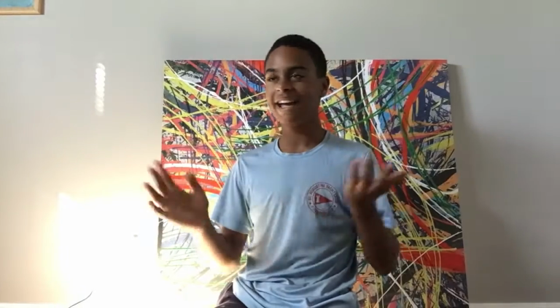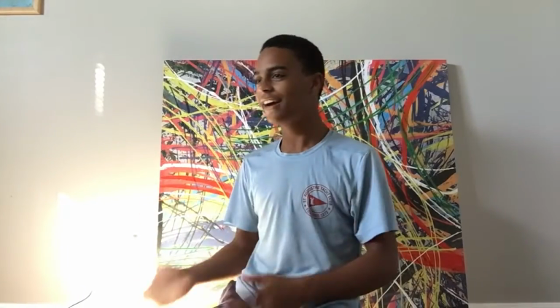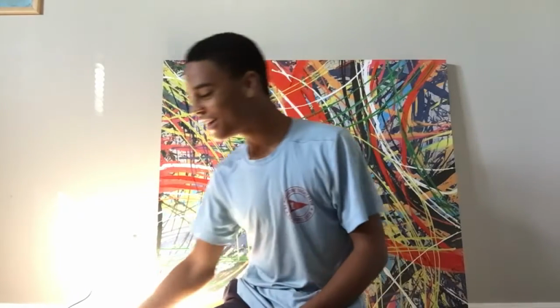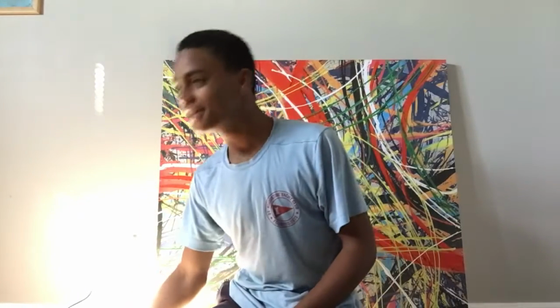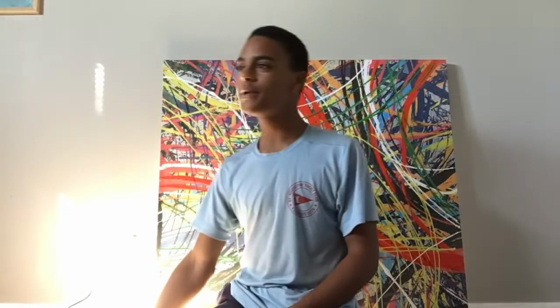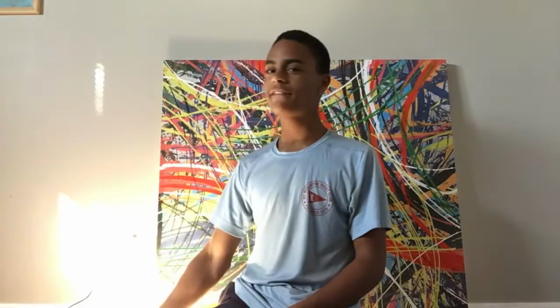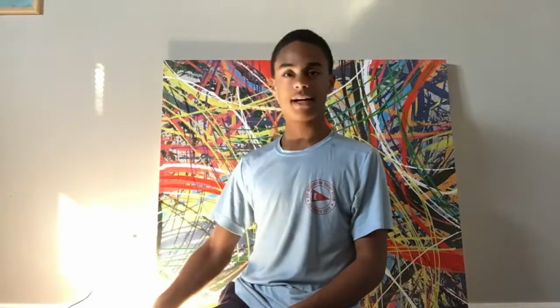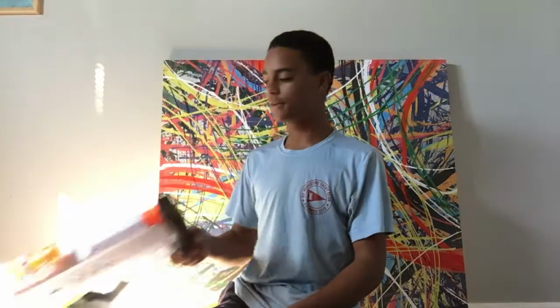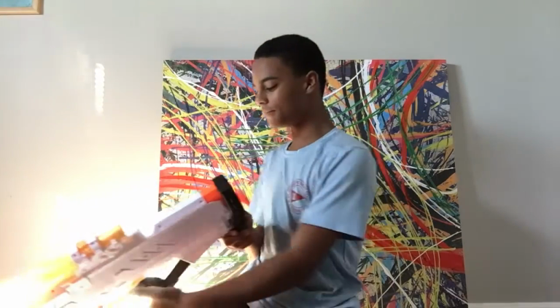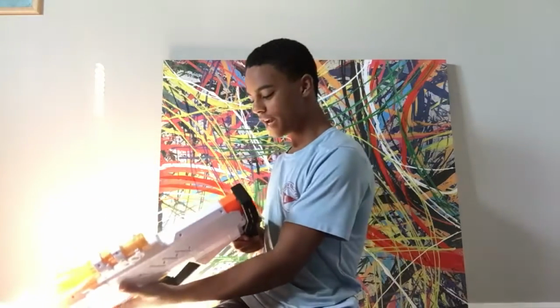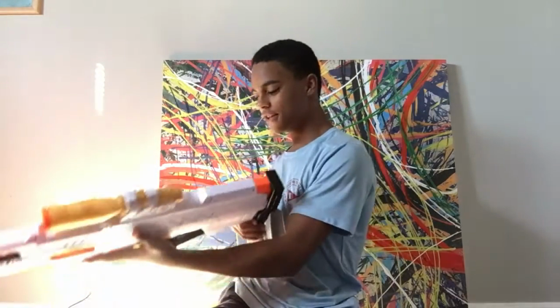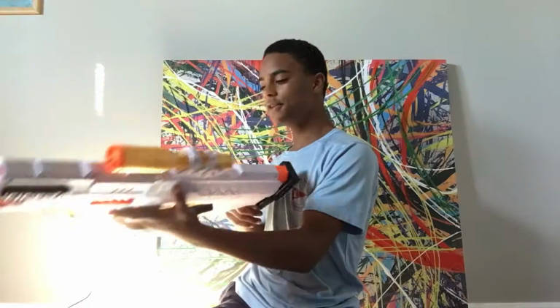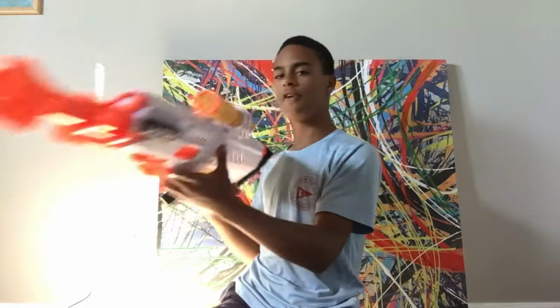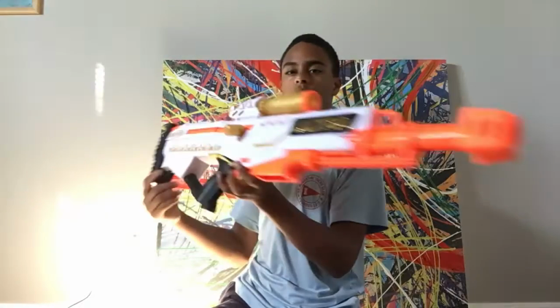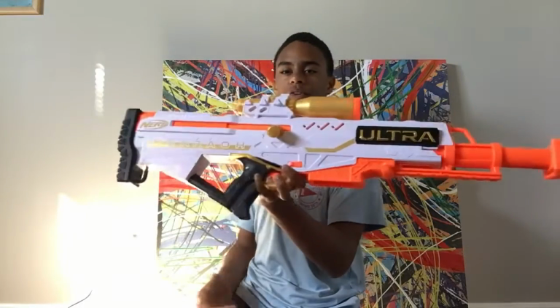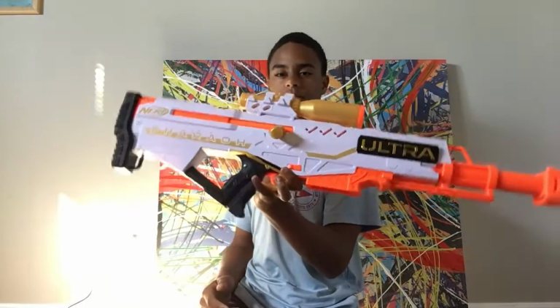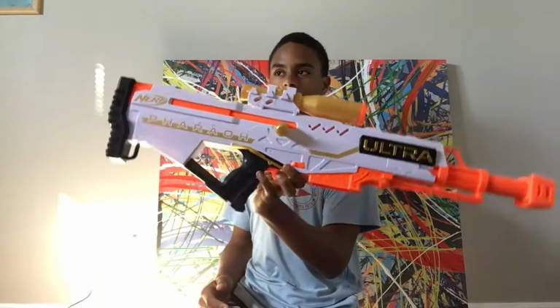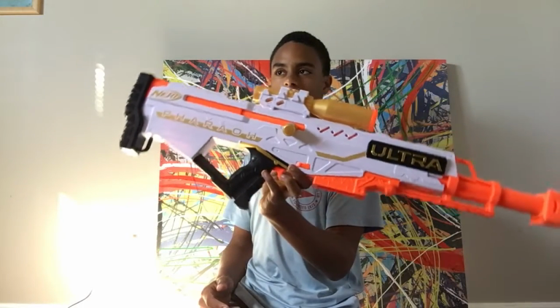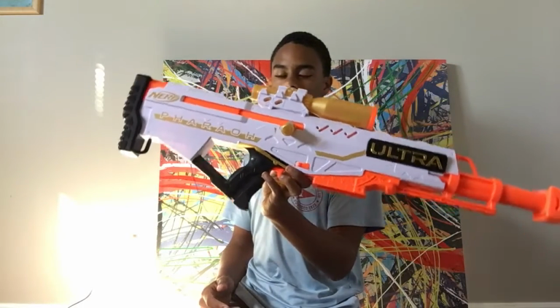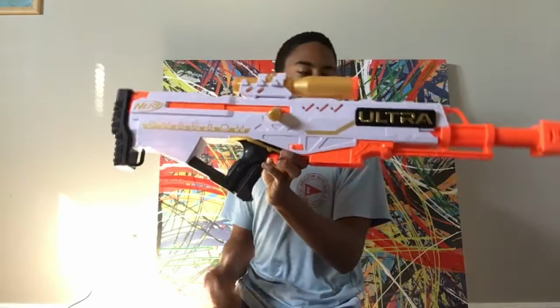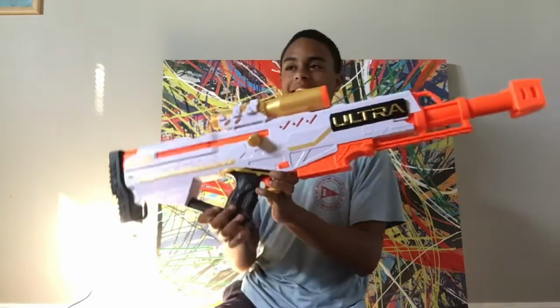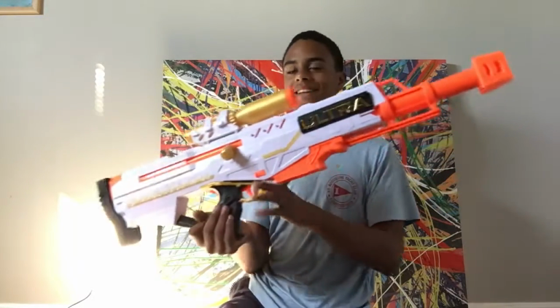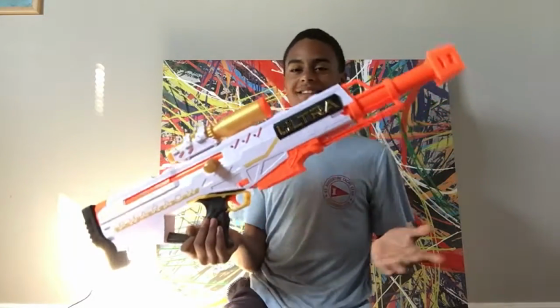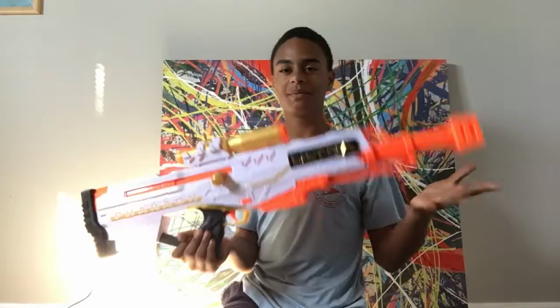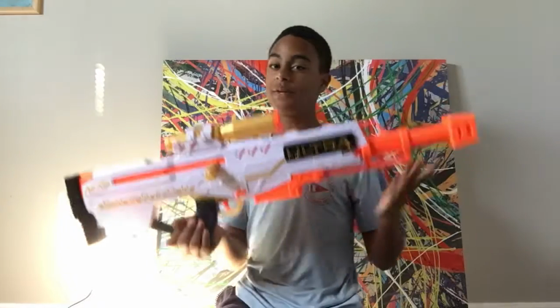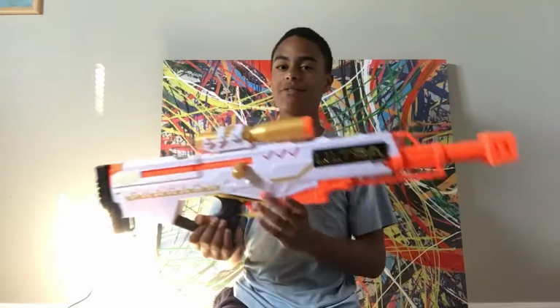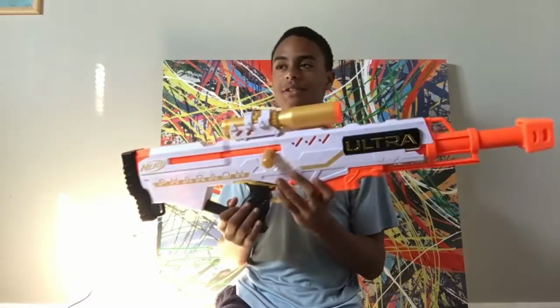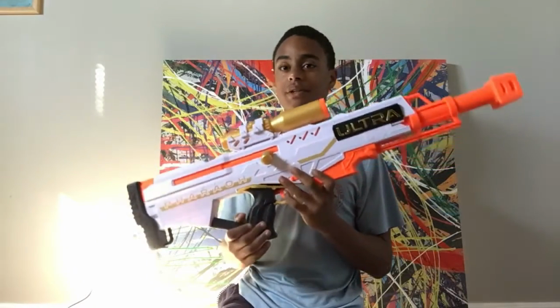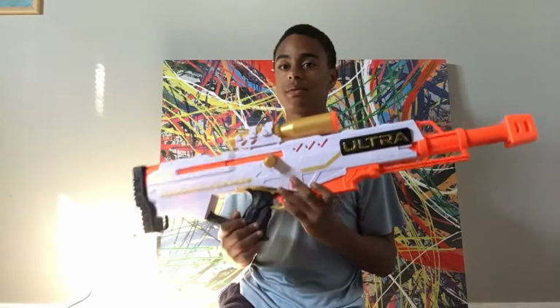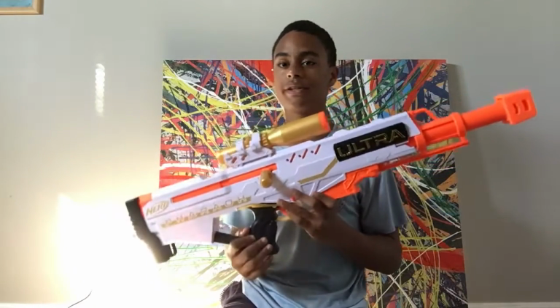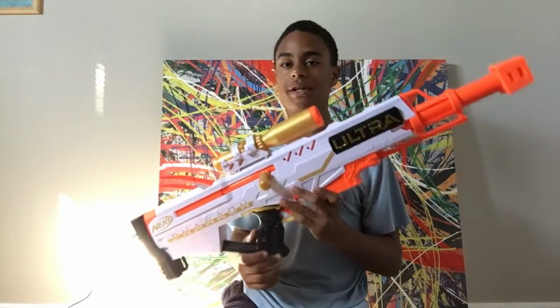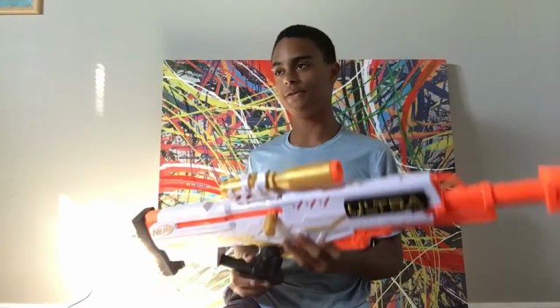Hi guys, today we have a new Nerf gun — we have the Nerf Ultra Barrel. If you have not seen our channel, we do not have one, so this is one of our new ones, and we're really excited to introduce it.